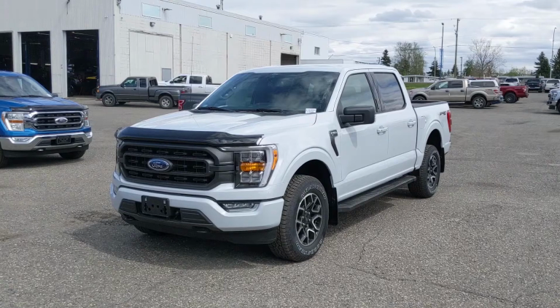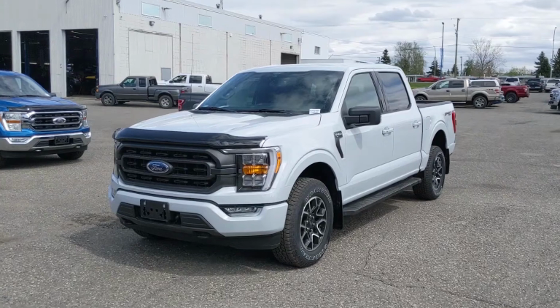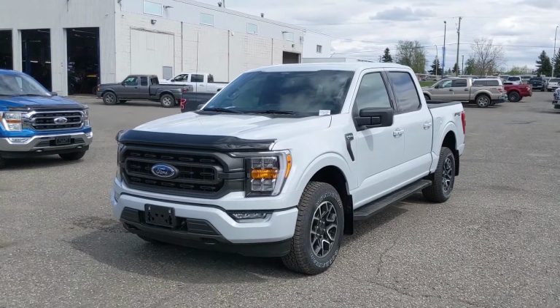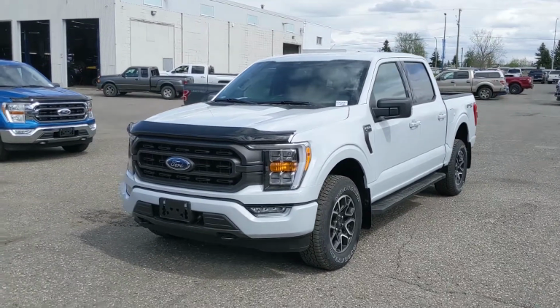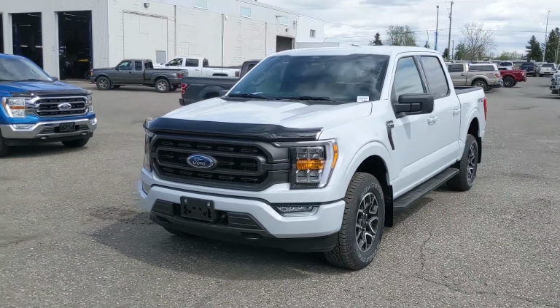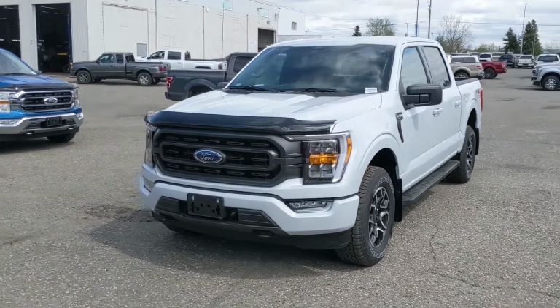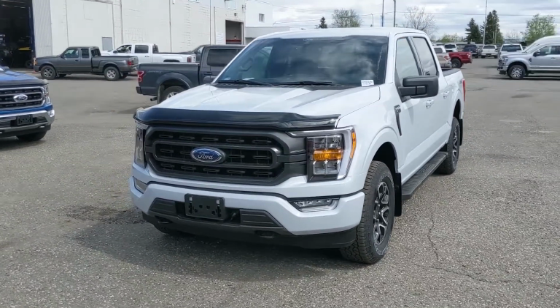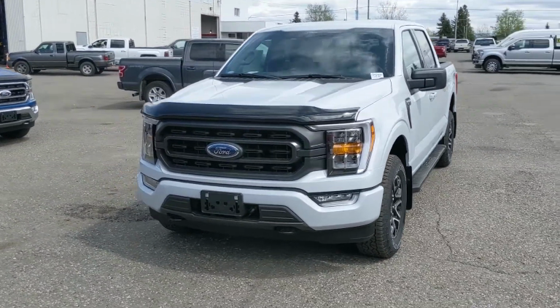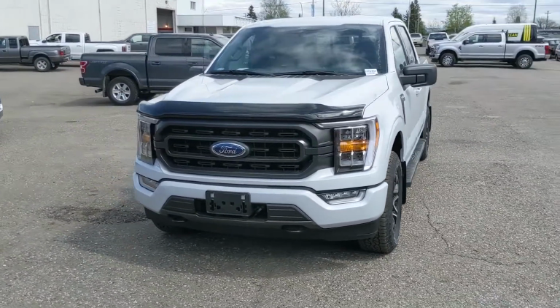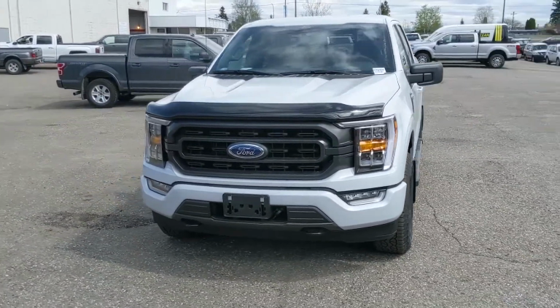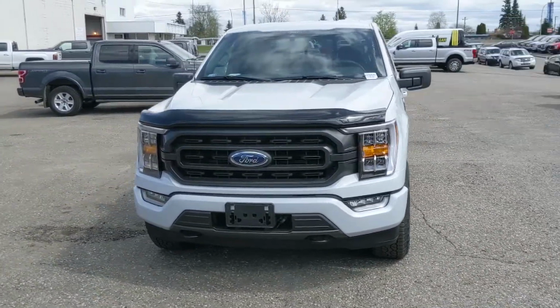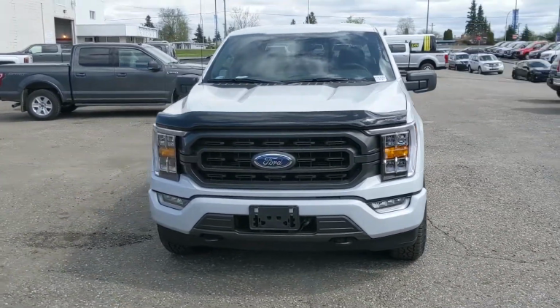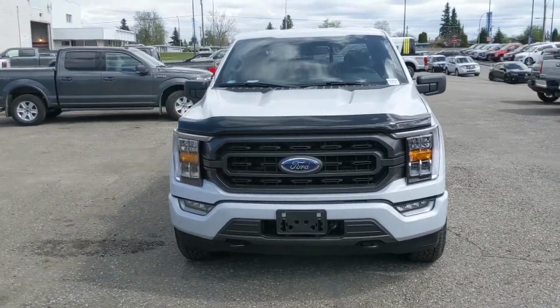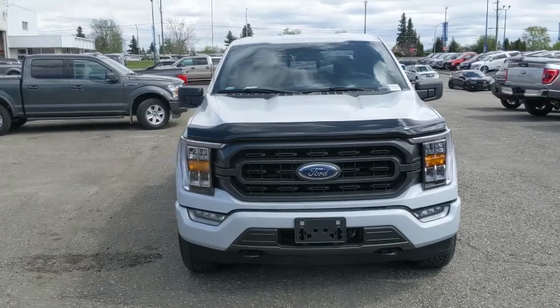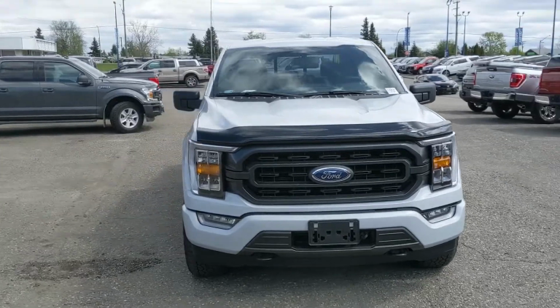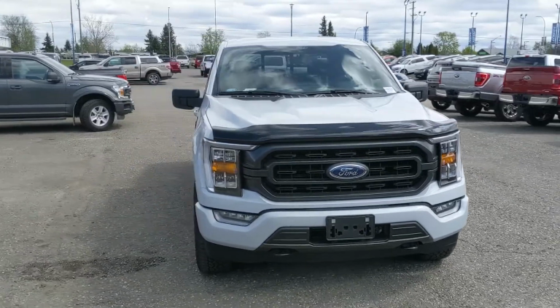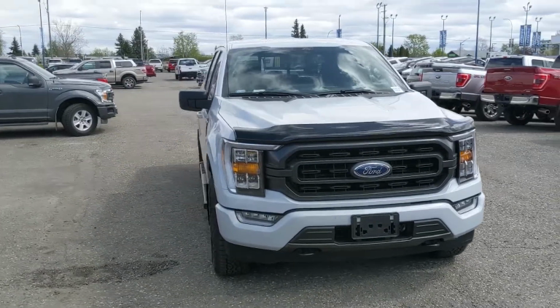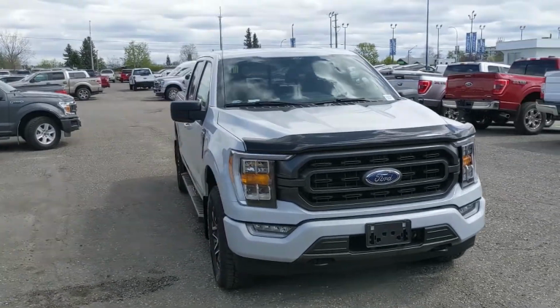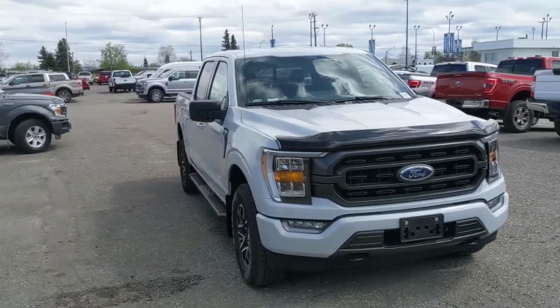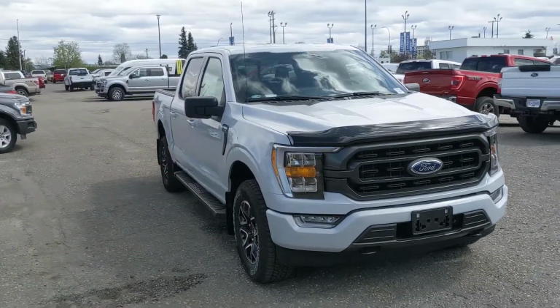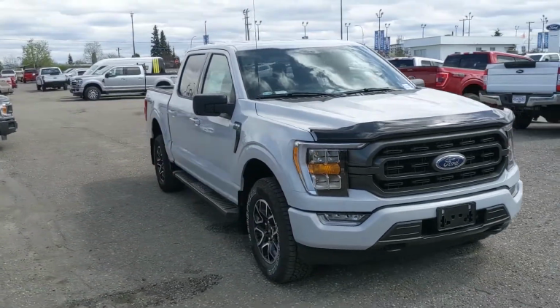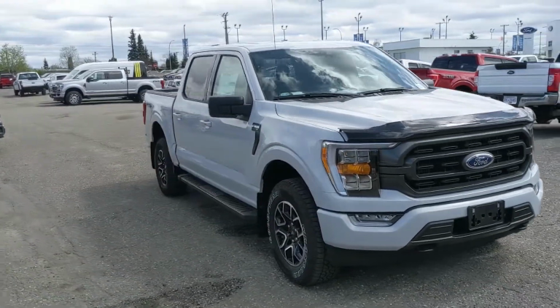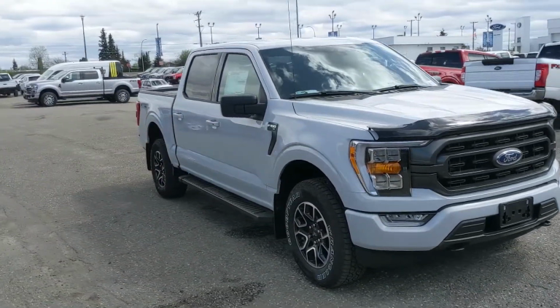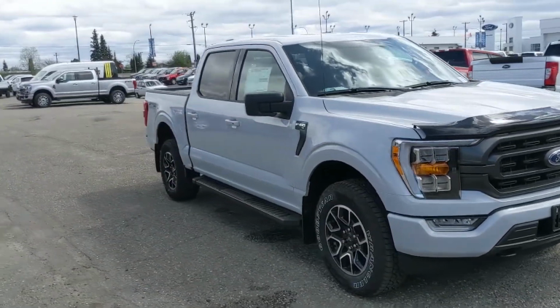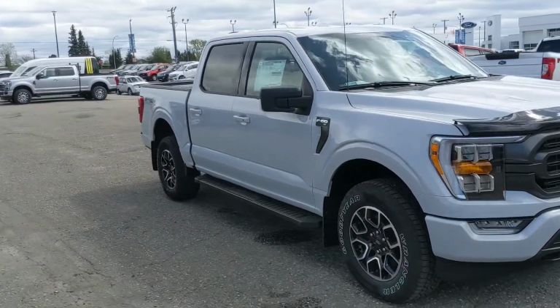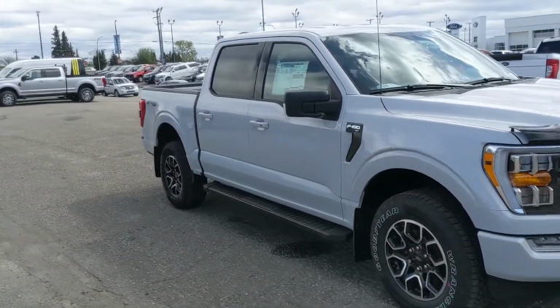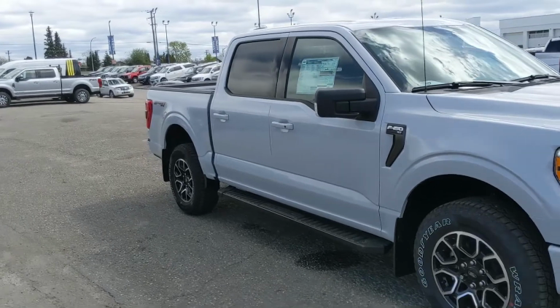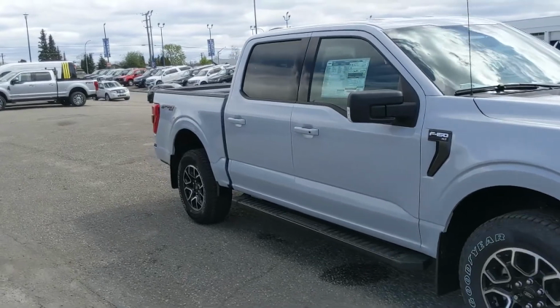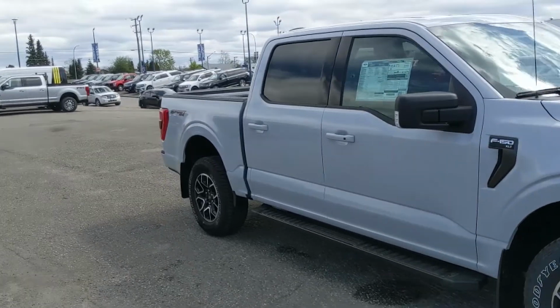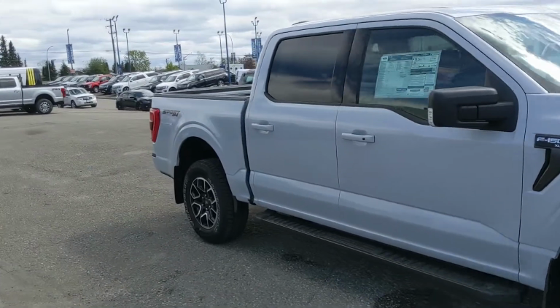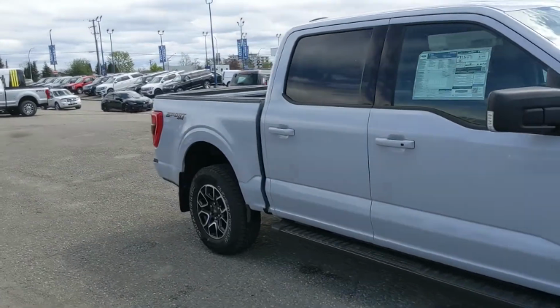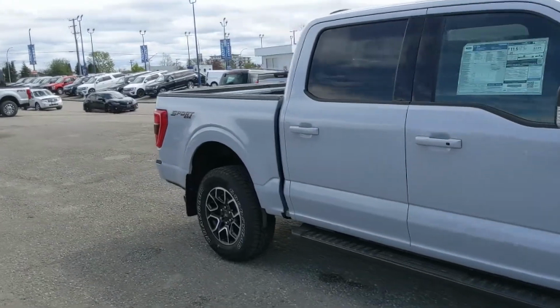Hello, this is Eric at Prince George Ford and we're taking a look at the newly redesigned 2021 Ford F-150 in an XLT trim, powered by a 2.7 liter V6 EcoBoost engine providing you with excellent power and fuel efficiency.